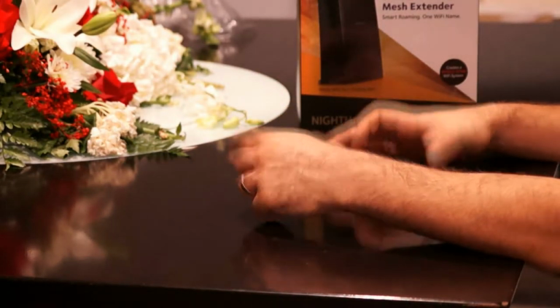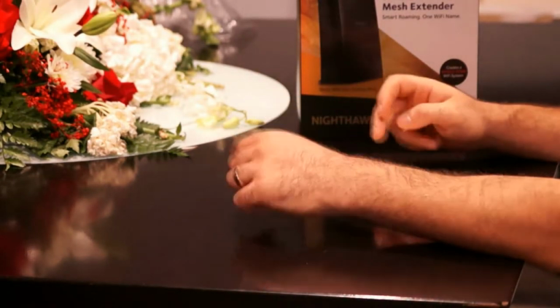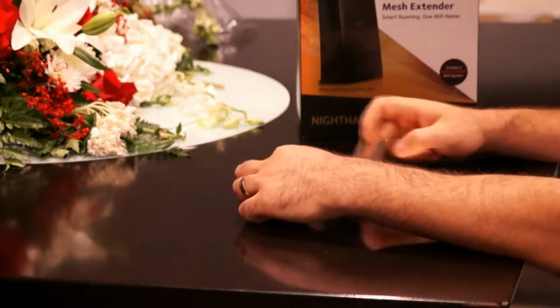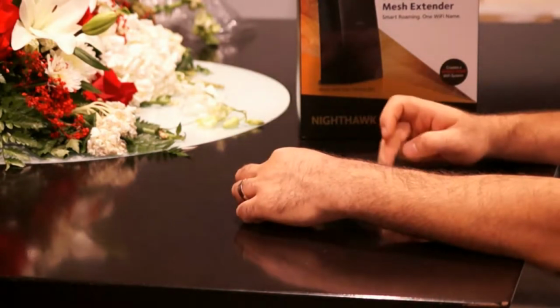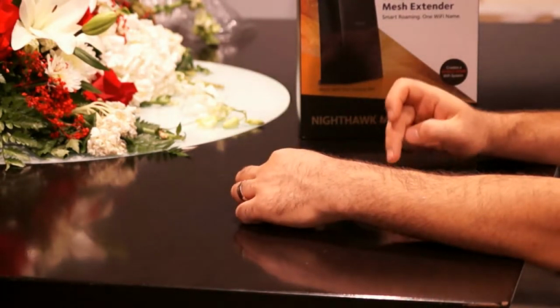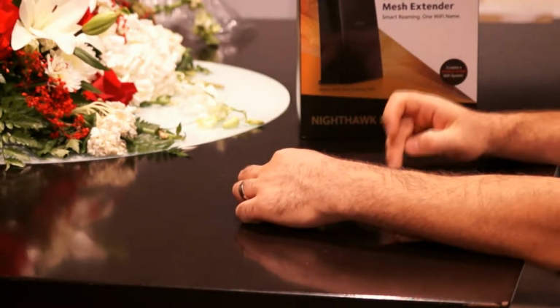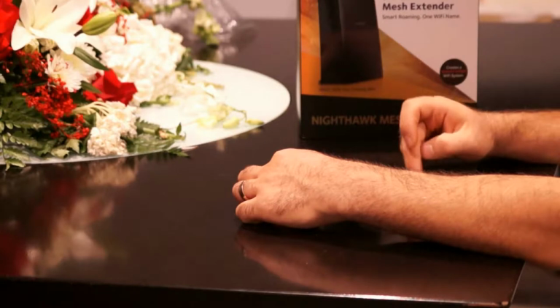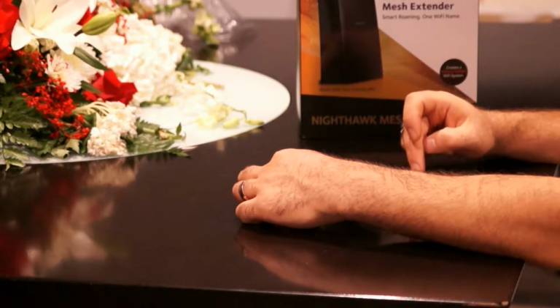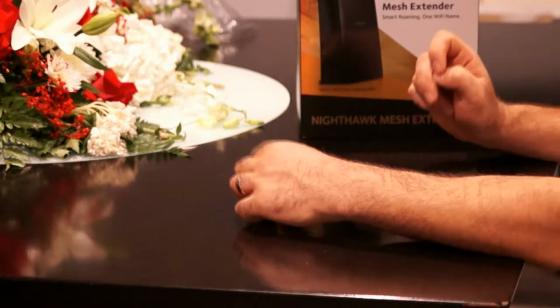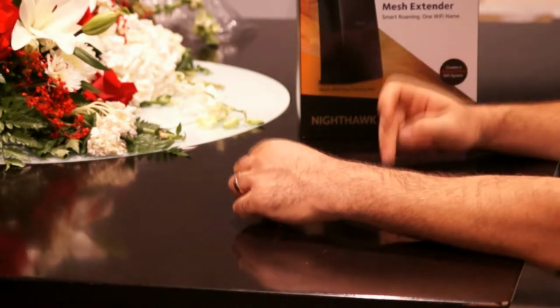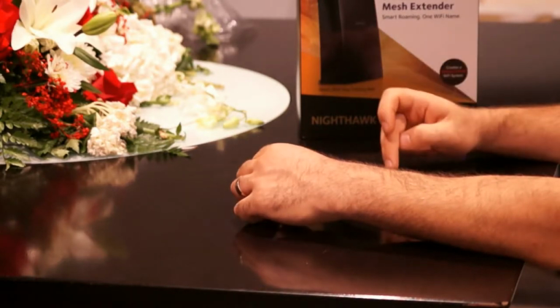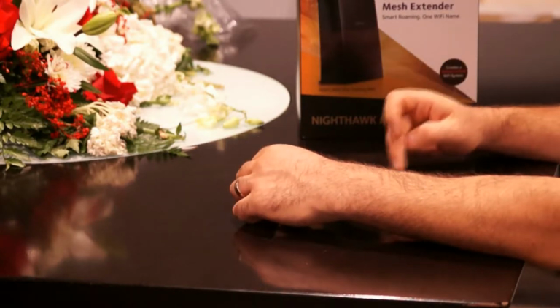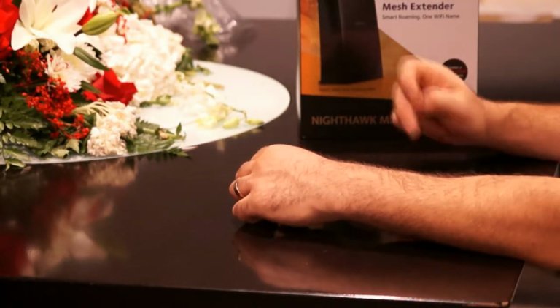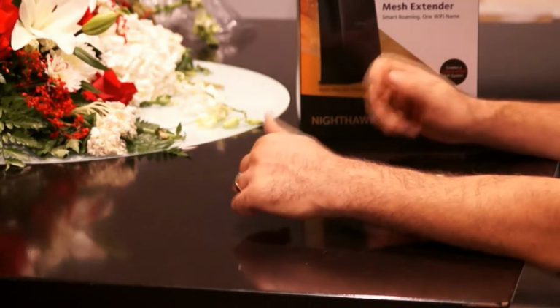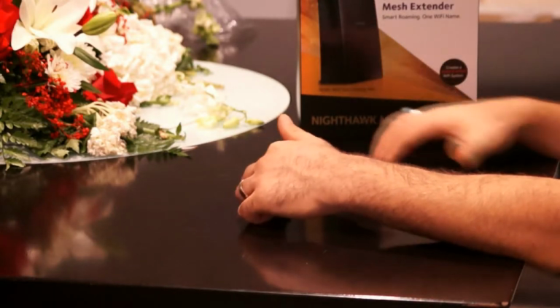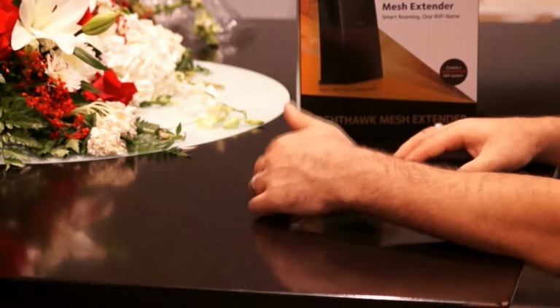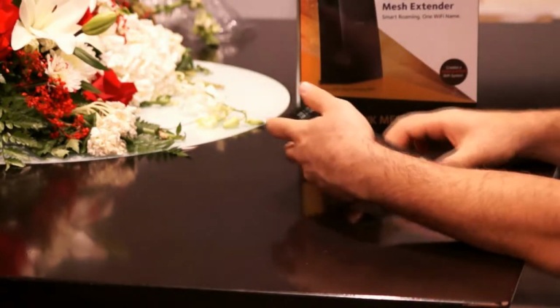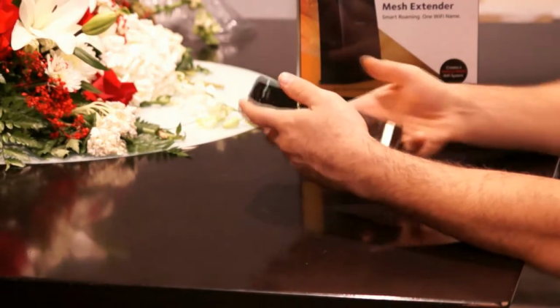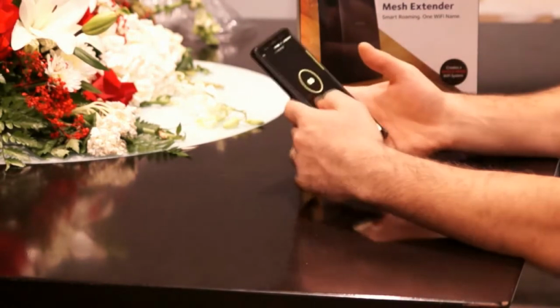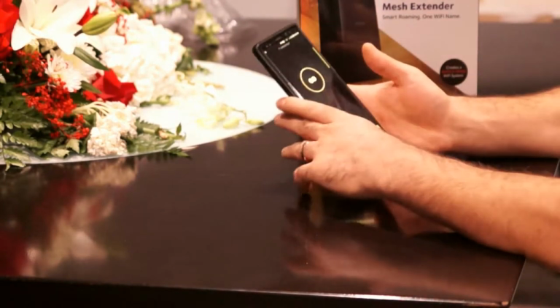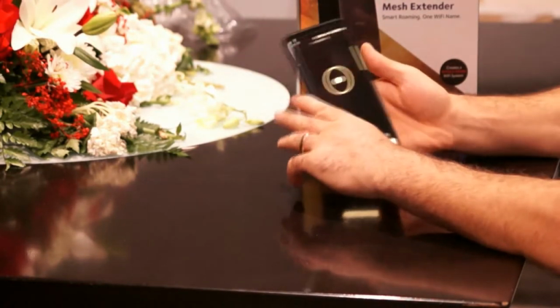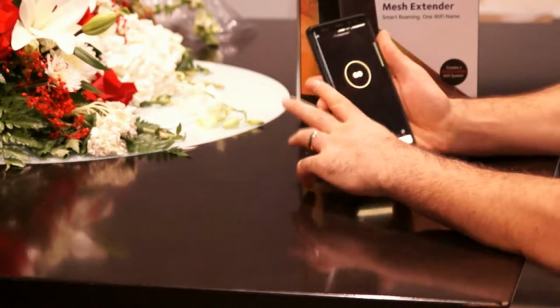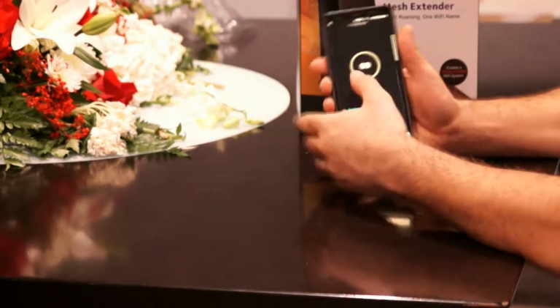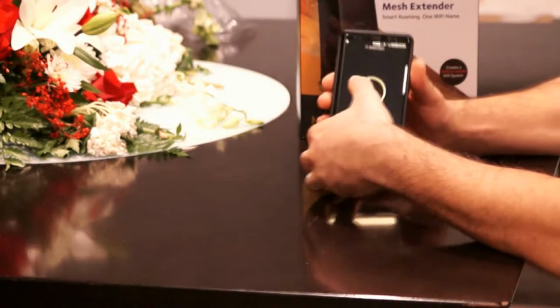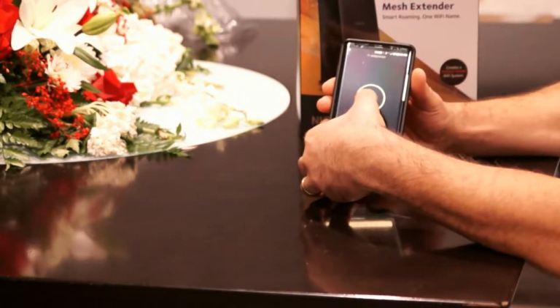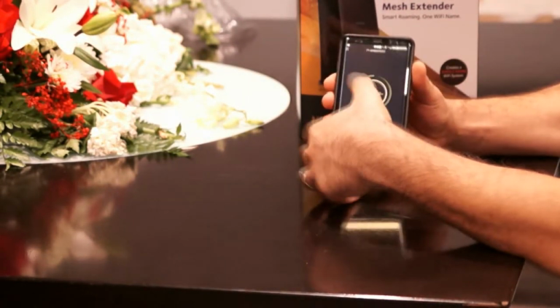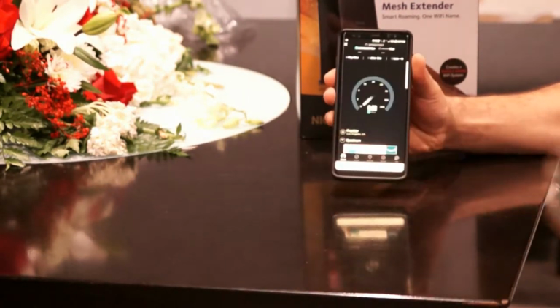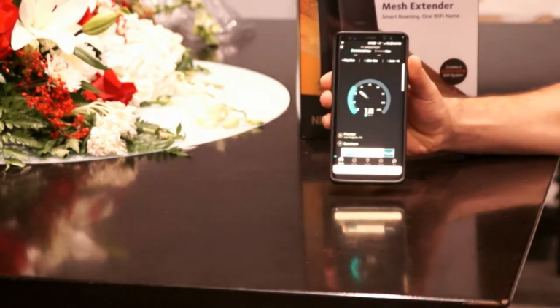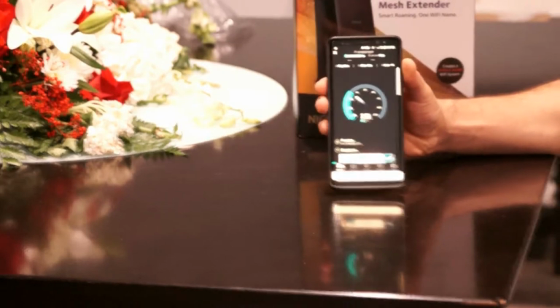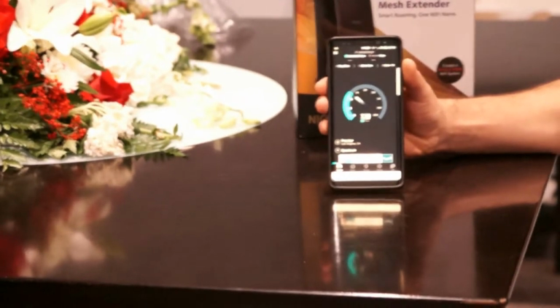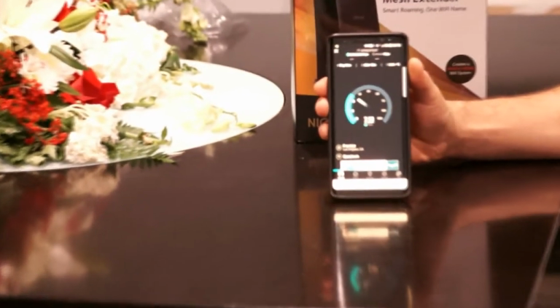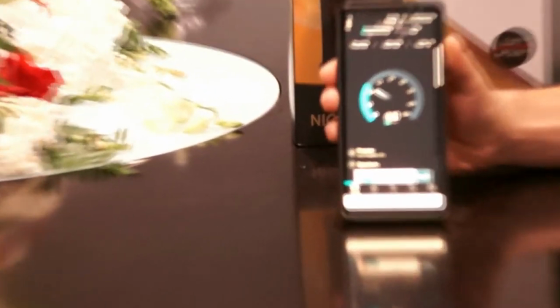I am going to show you guys what the approximate speed is that I am getting at the moment right now without any extender, and we are going to go ahead and connect the extender and we will see what the speed is going to be.